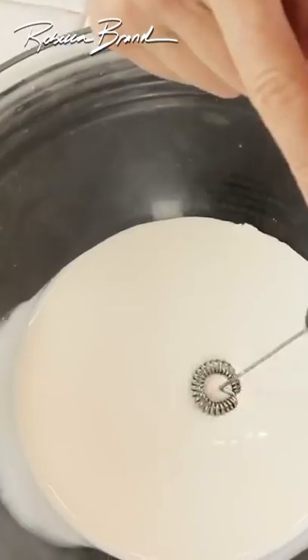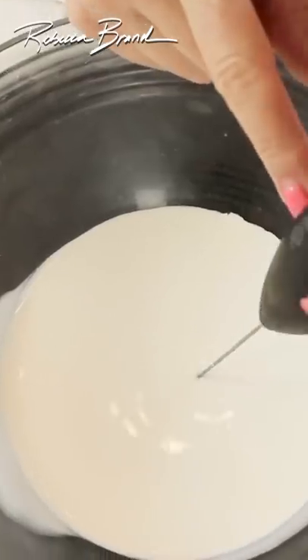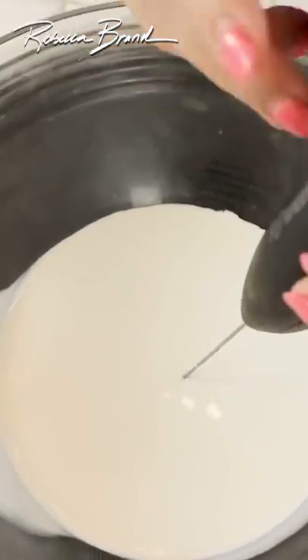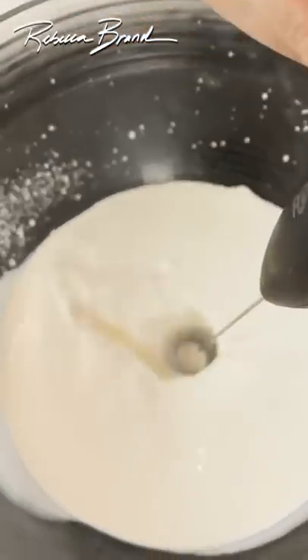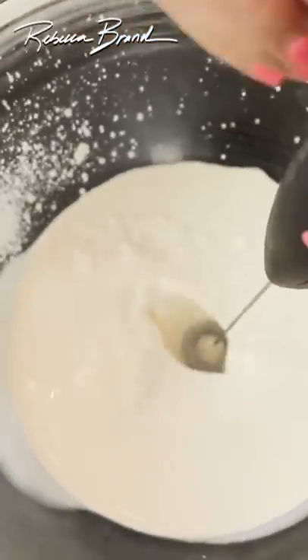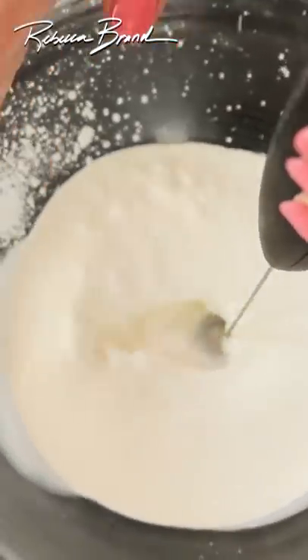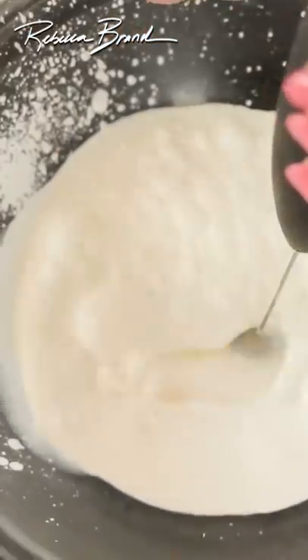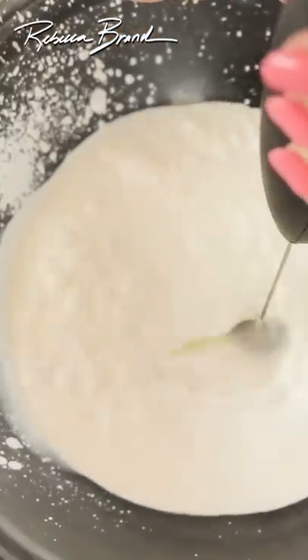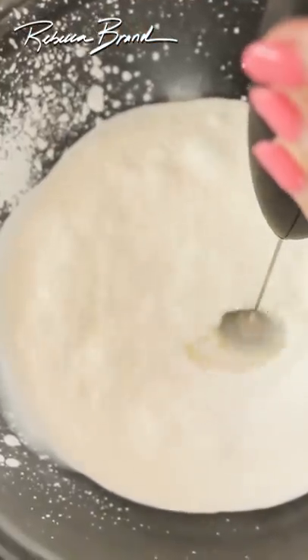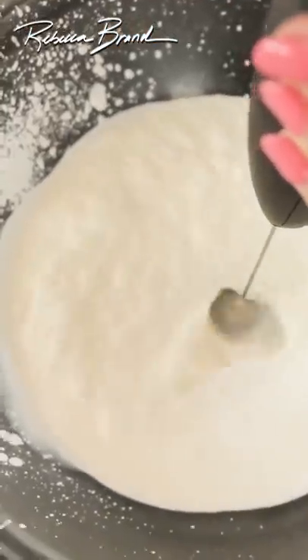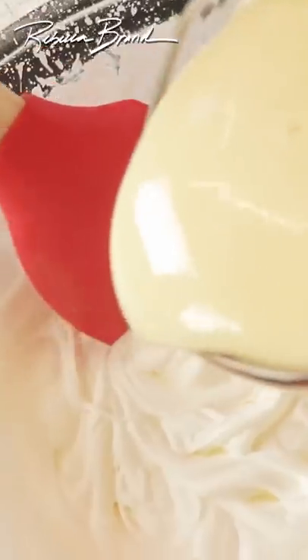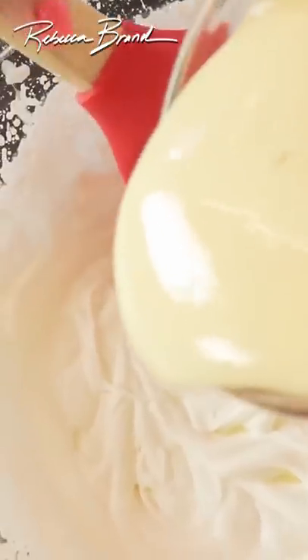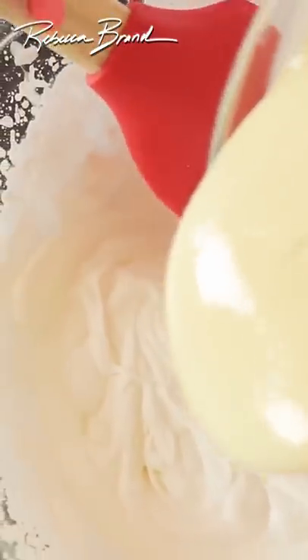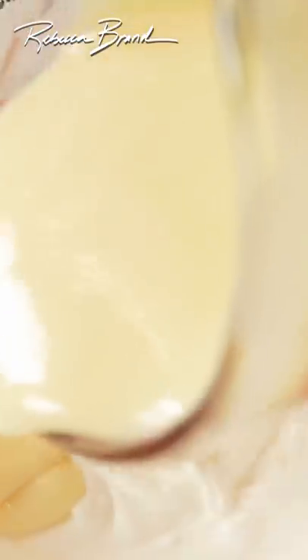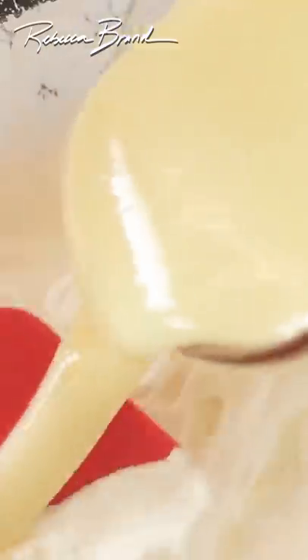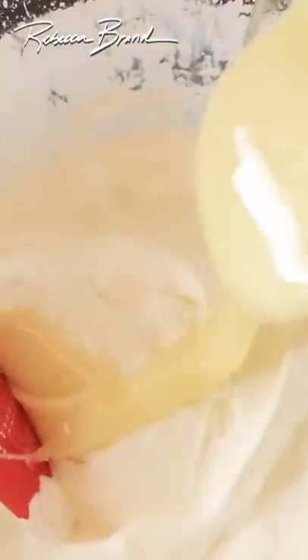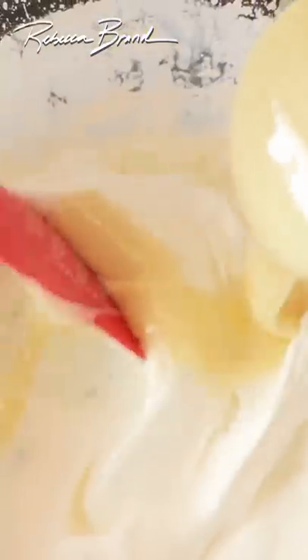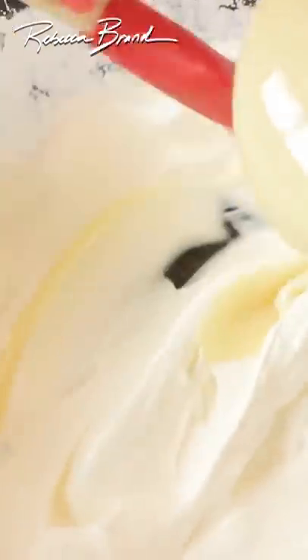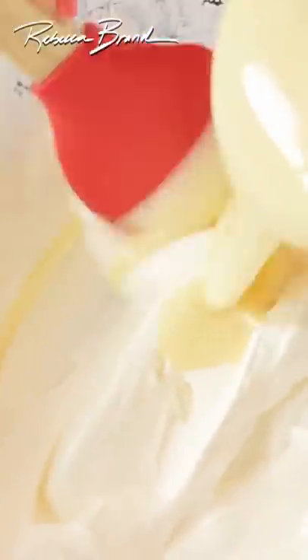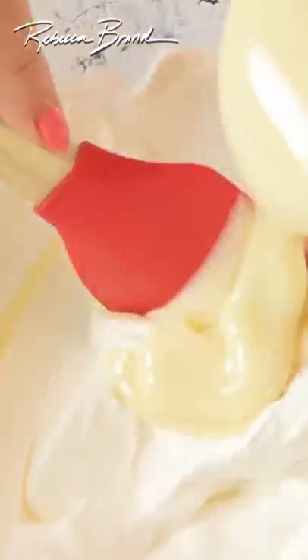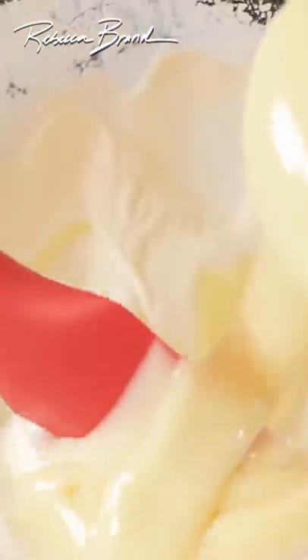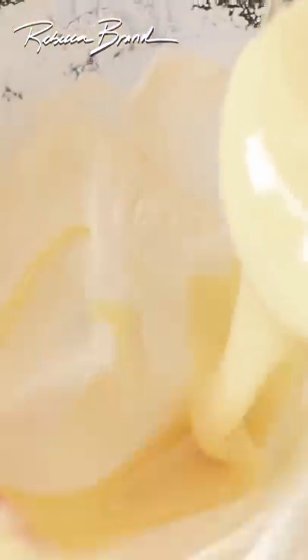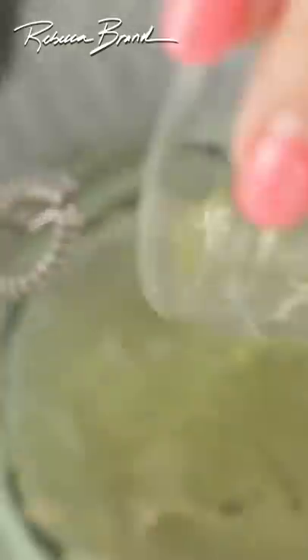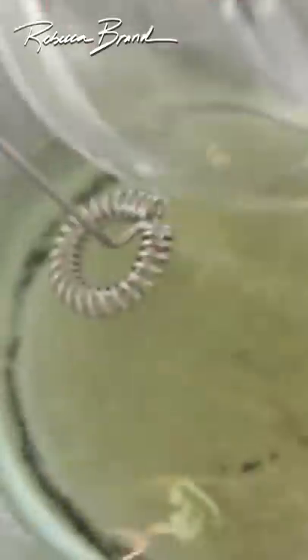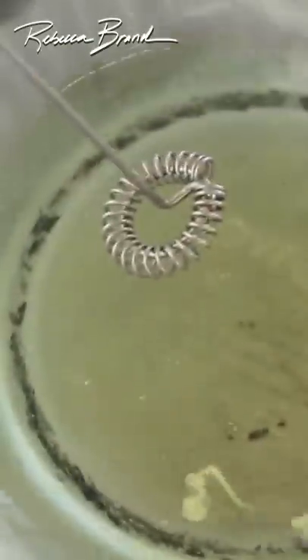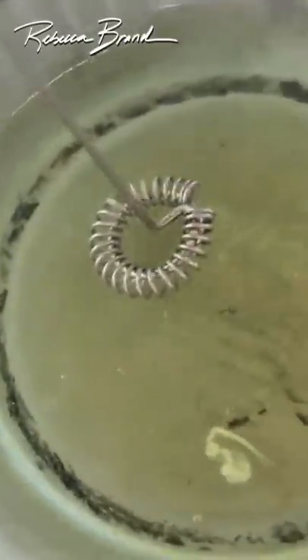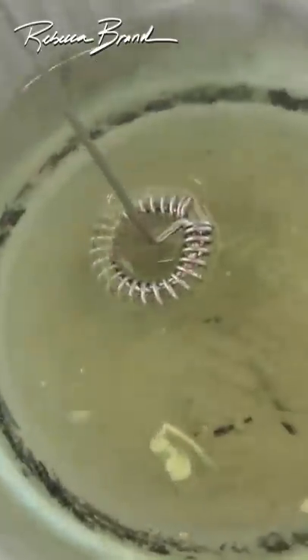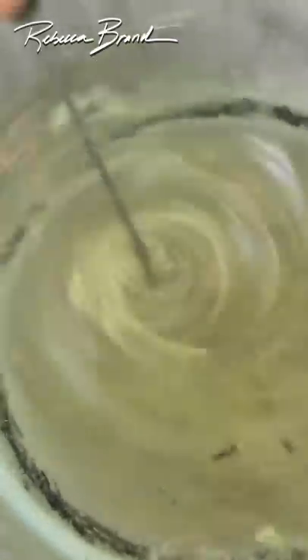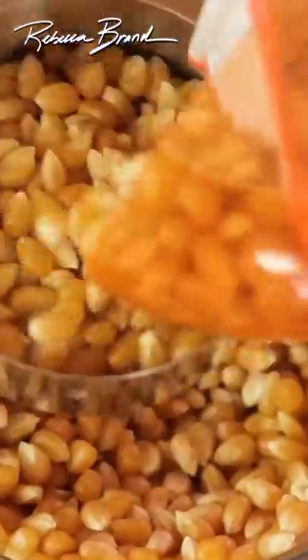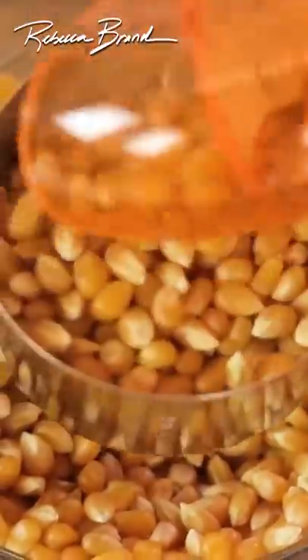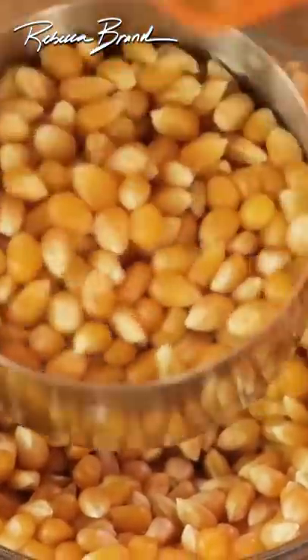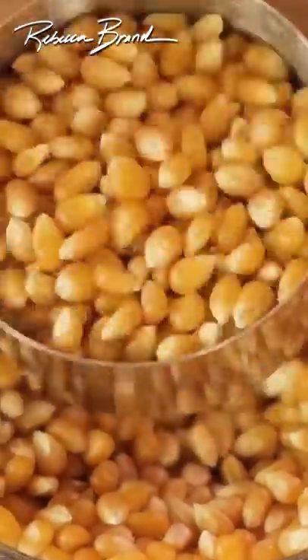Put the milk frother right in and turn it on high. One can of sweetened condensed milk, and we're folding it in. Two egg whites in that cold bowl. You need a half a cup.